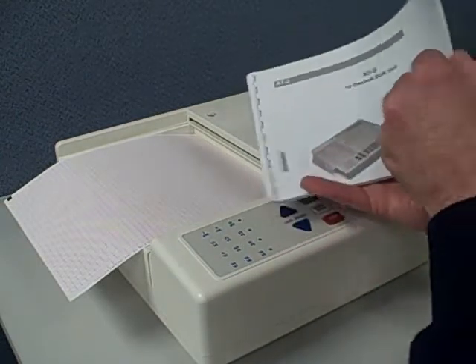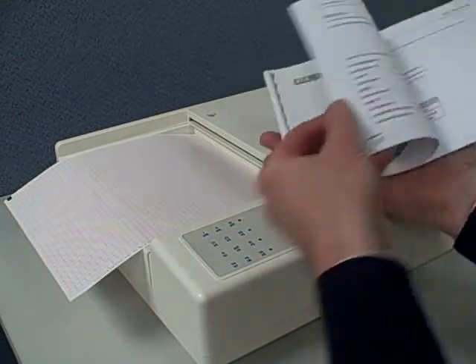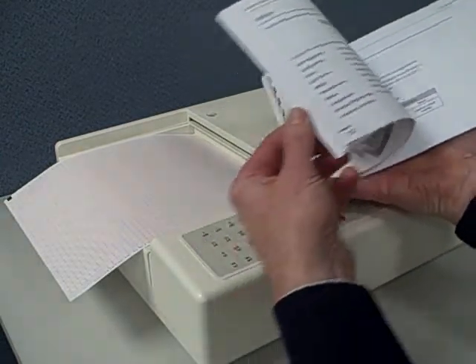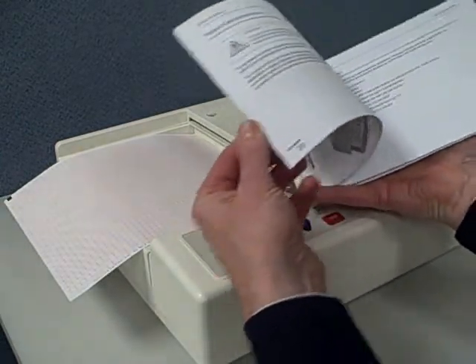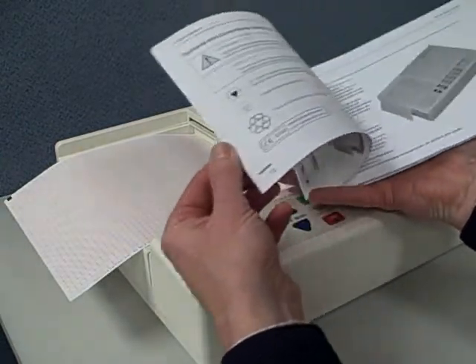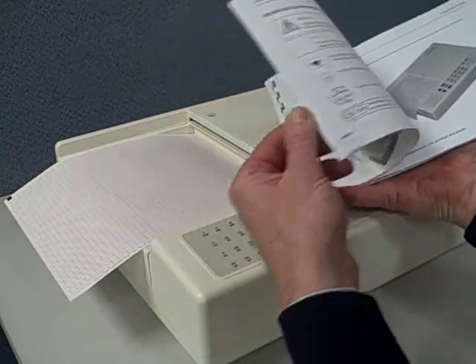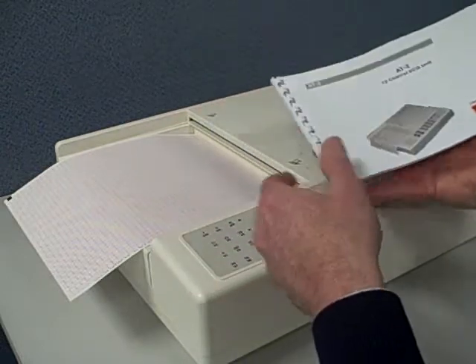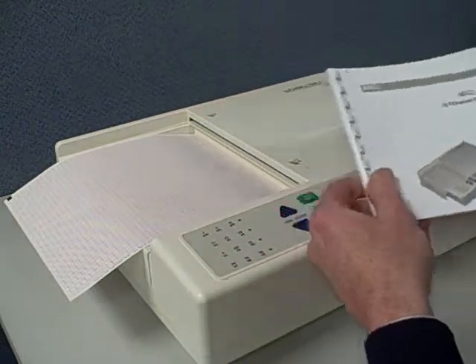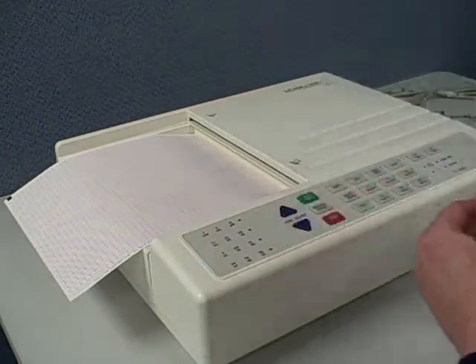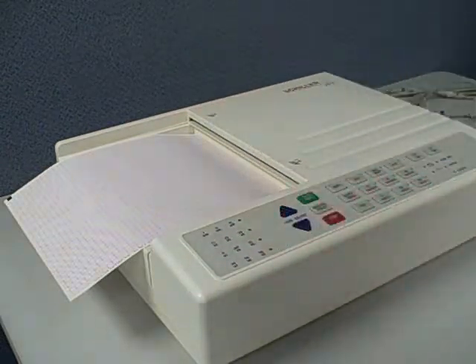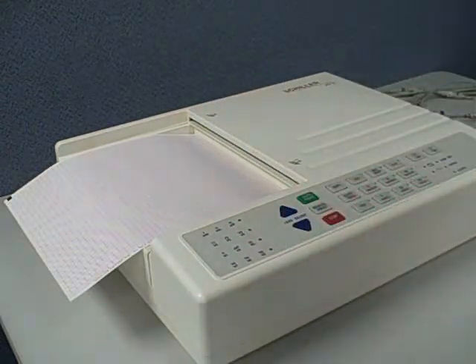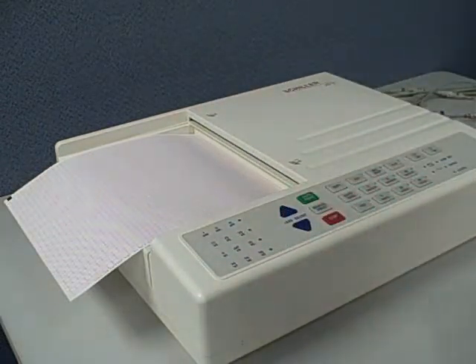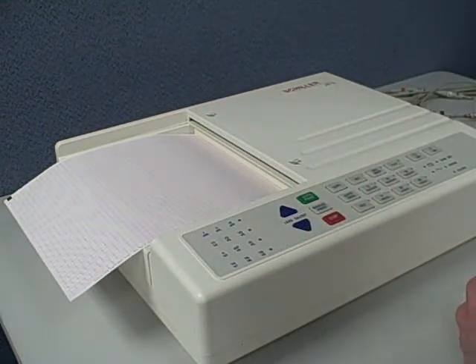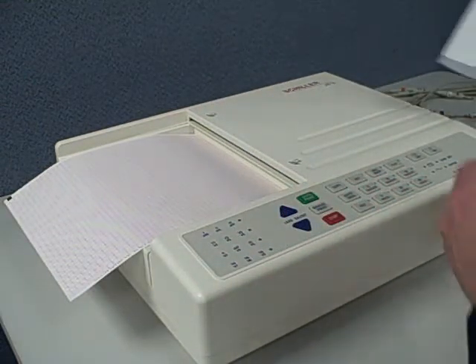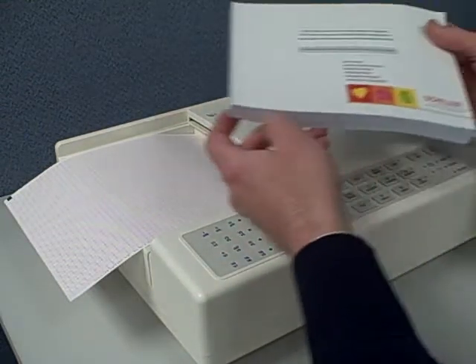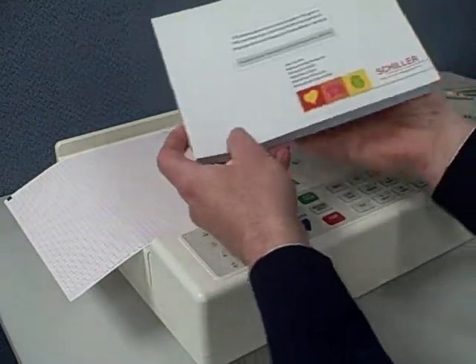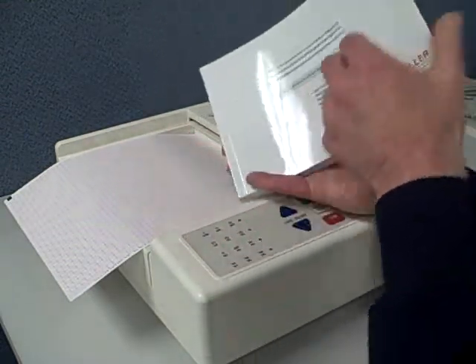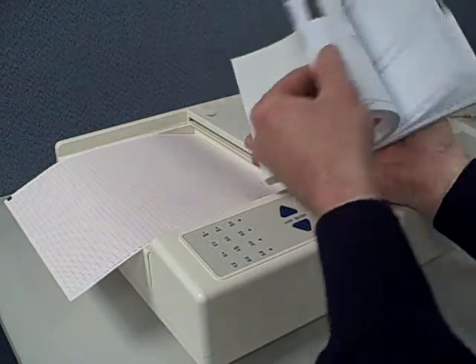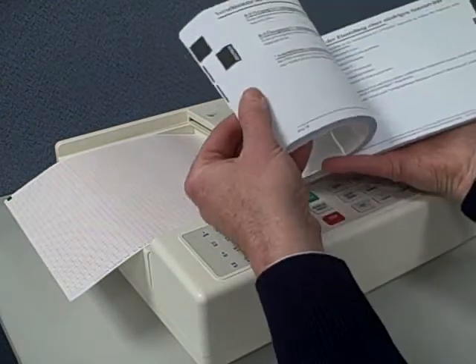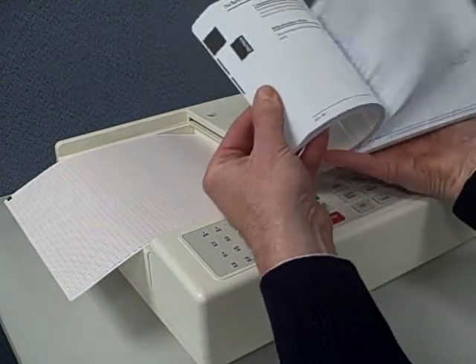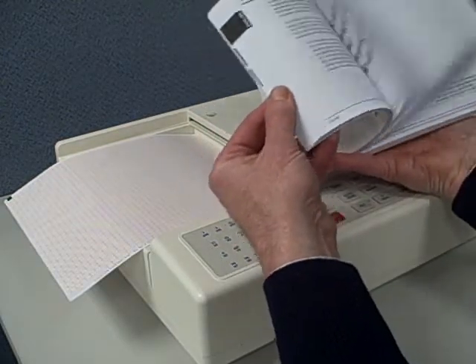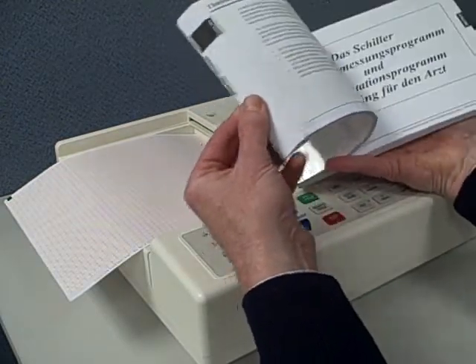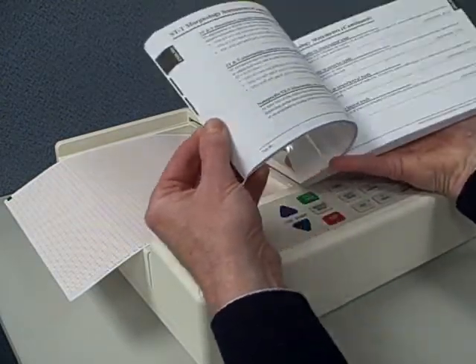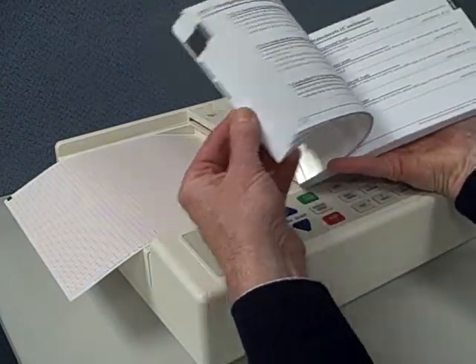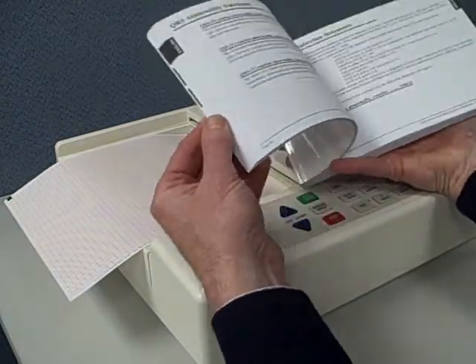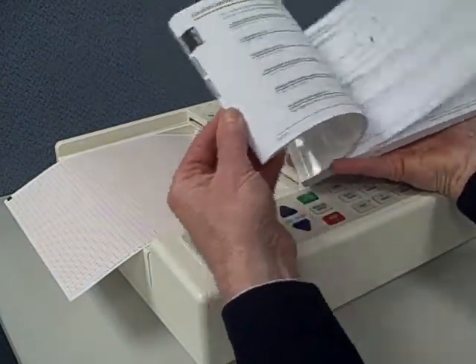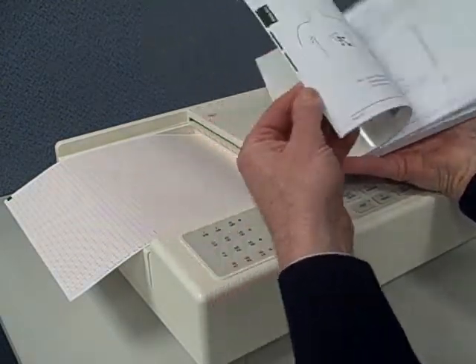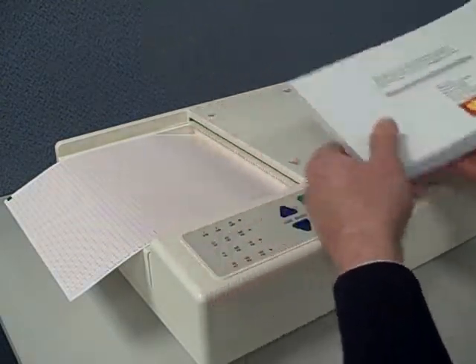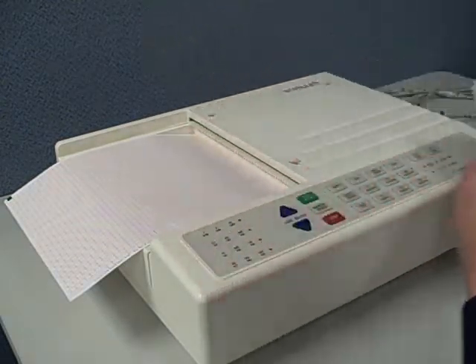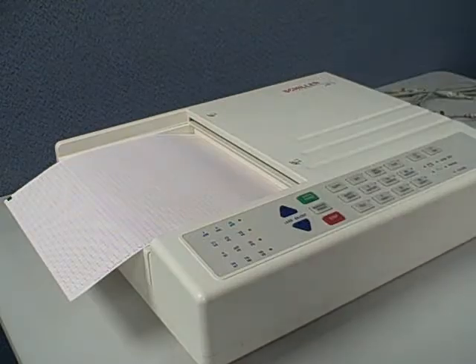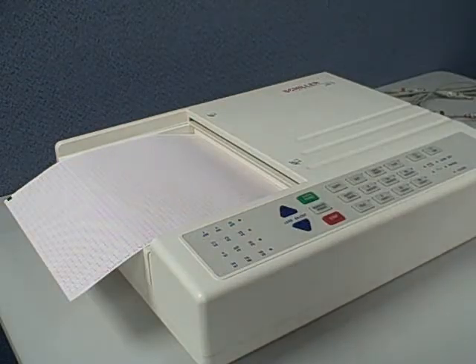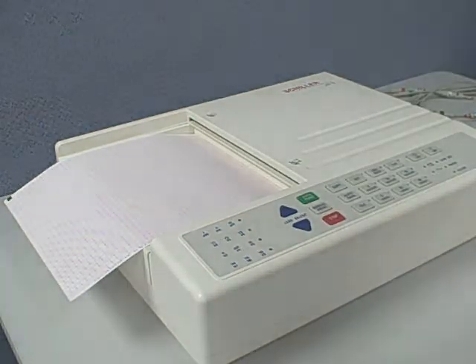It has a nice manual that gives you all the information you need about the machine. It also includes an interpretation guide in several languages, with guides to different types of arrhythmias.